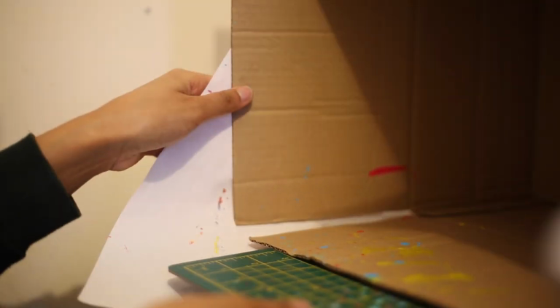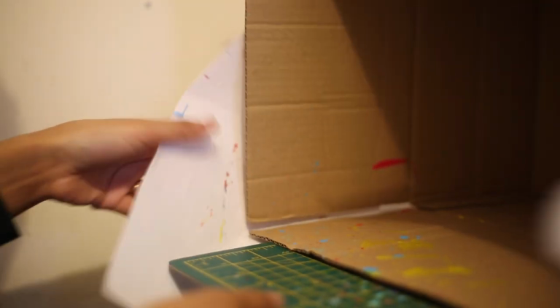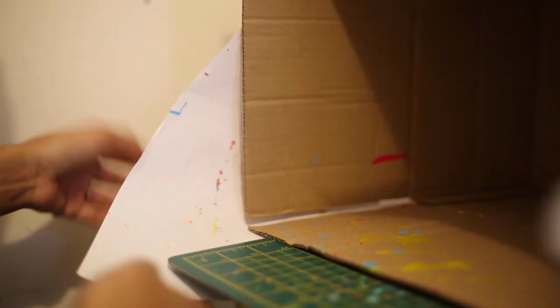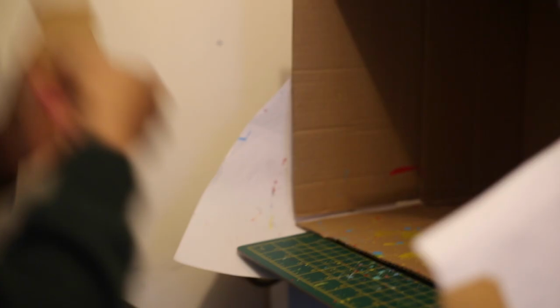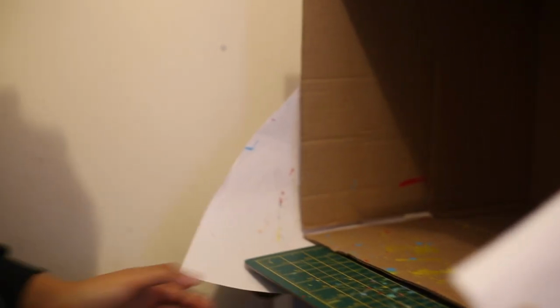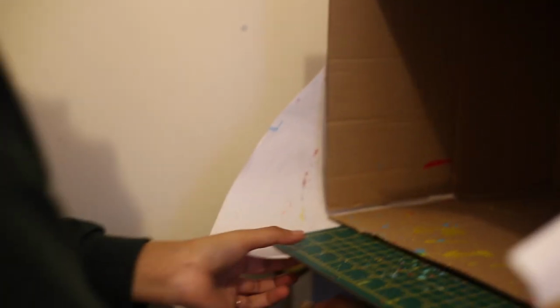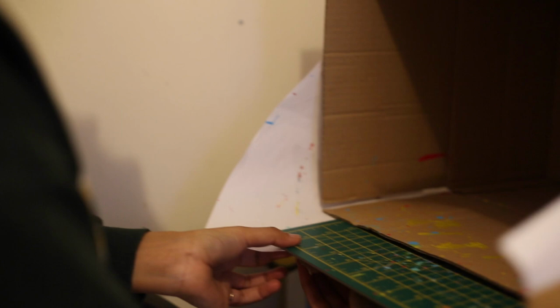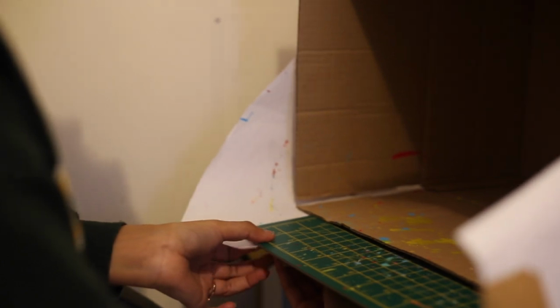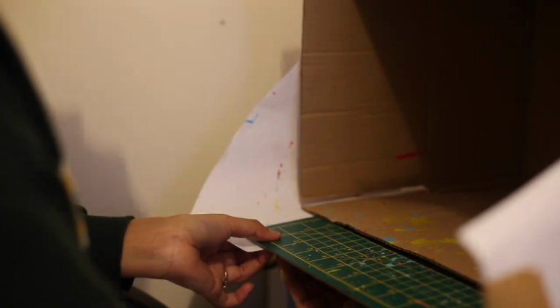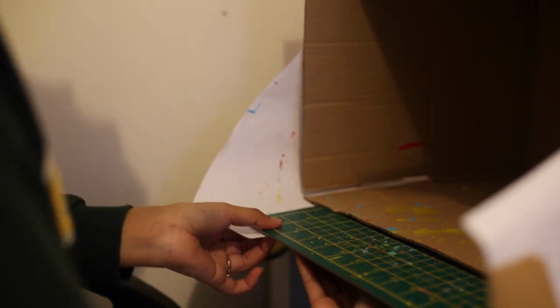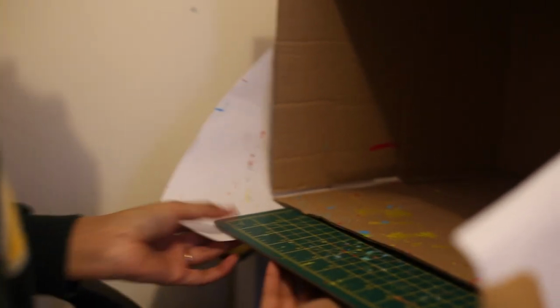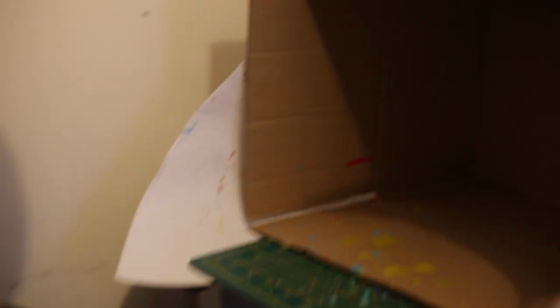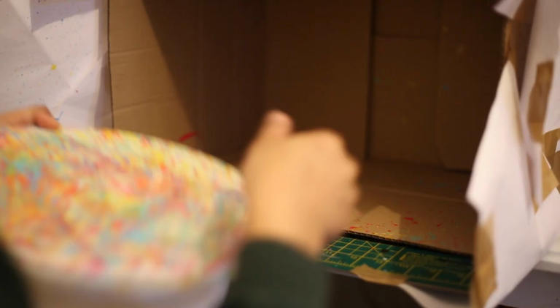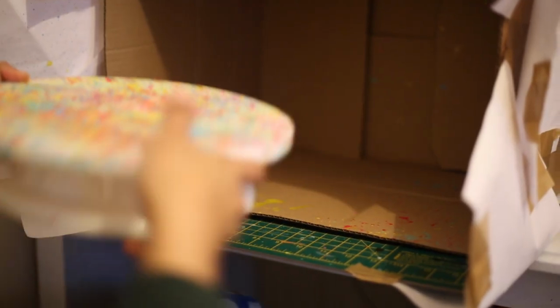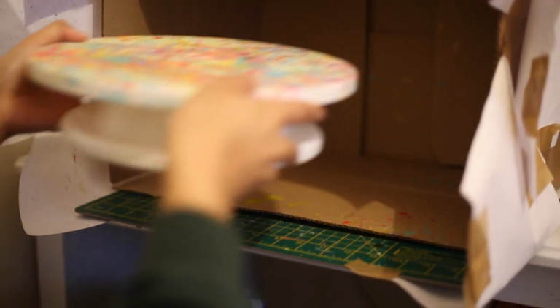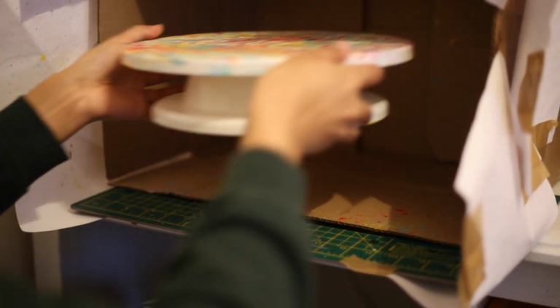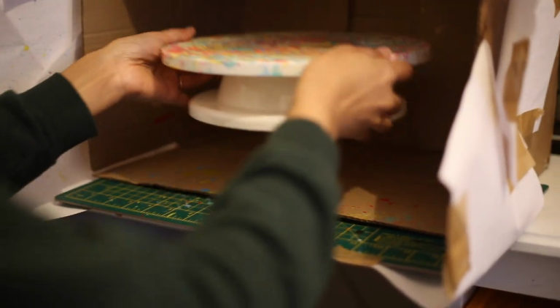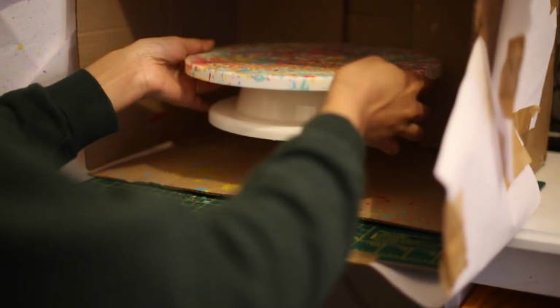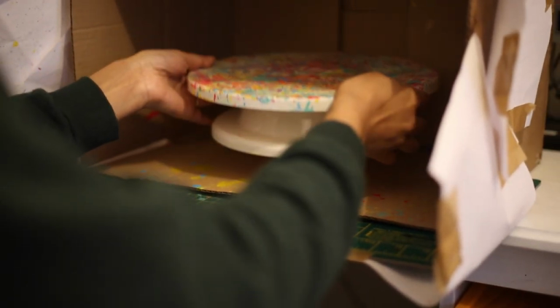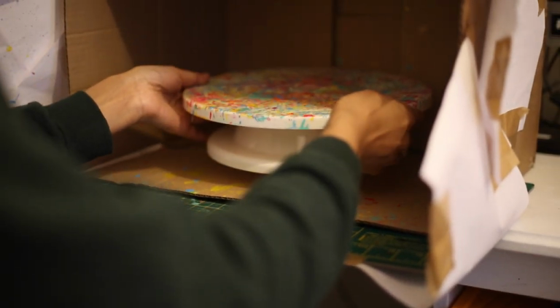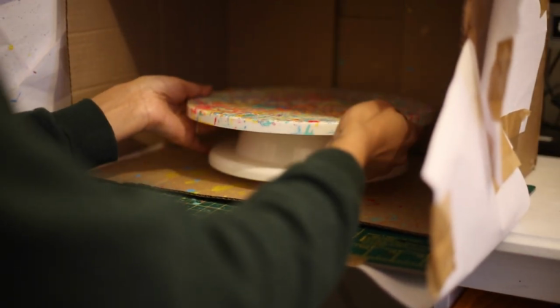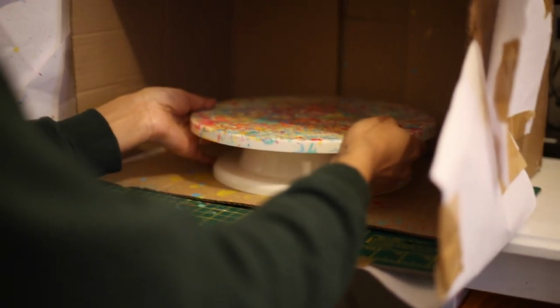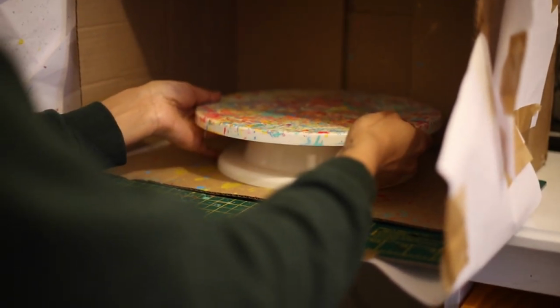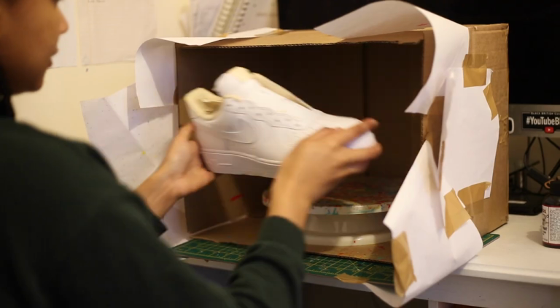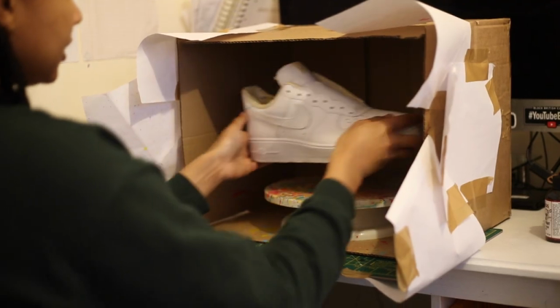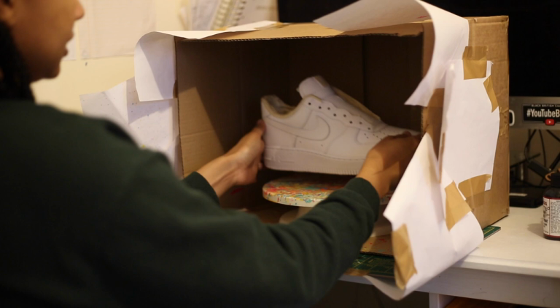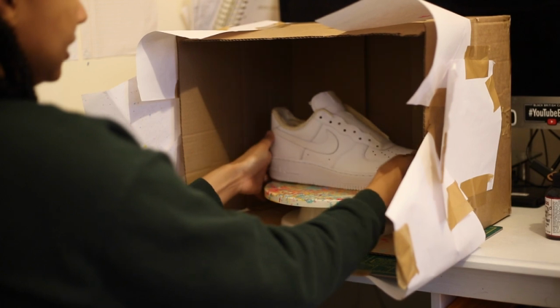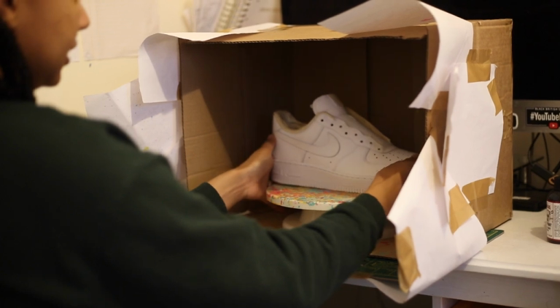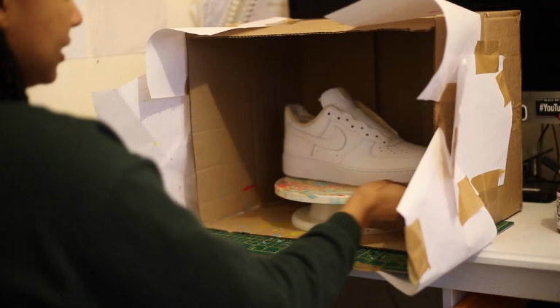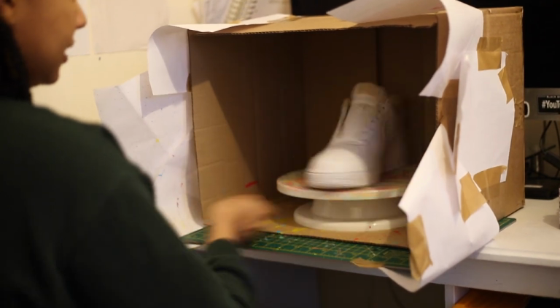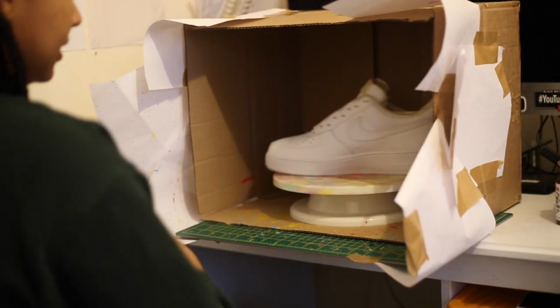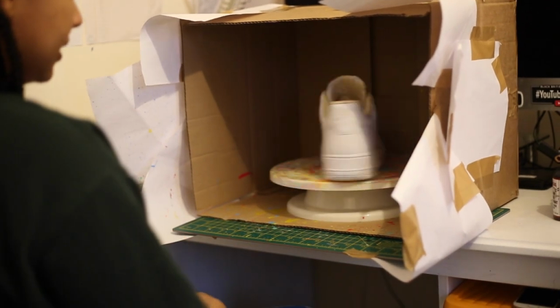Once you're happy that no paint splatters are going to go all over the room, place your cake turner in the center, put your shoes on, and do a spin check.